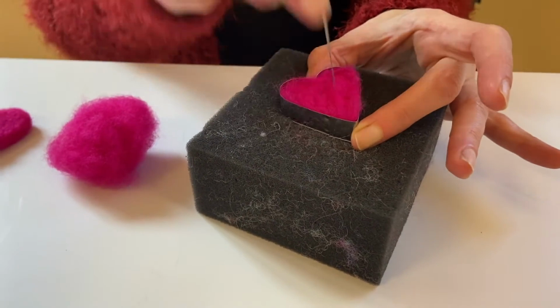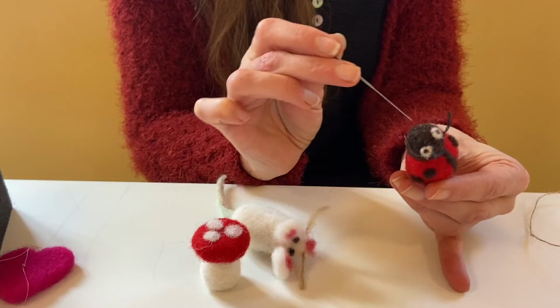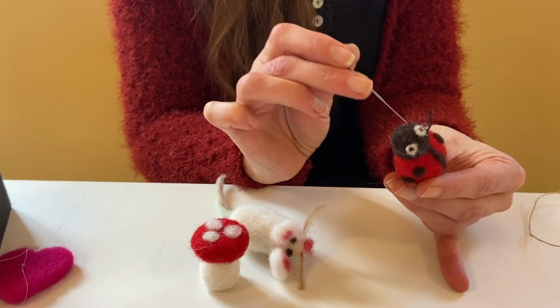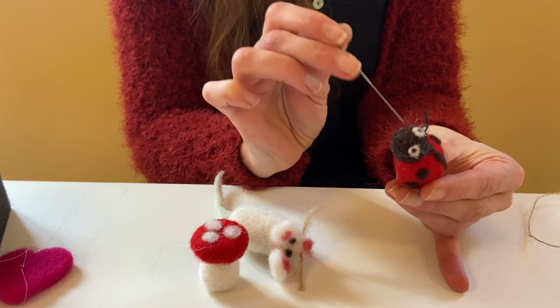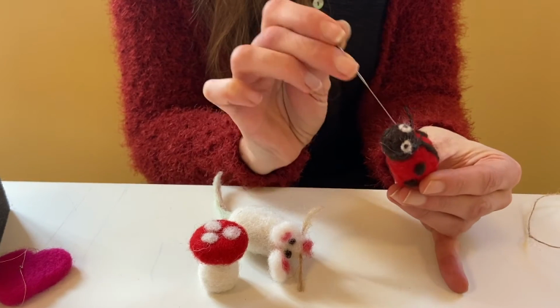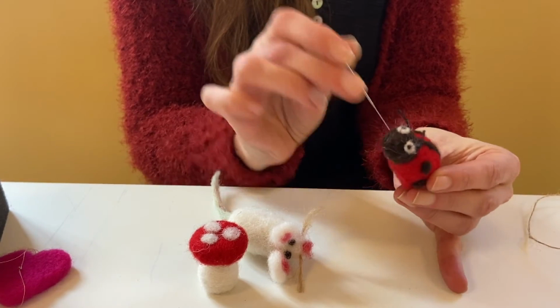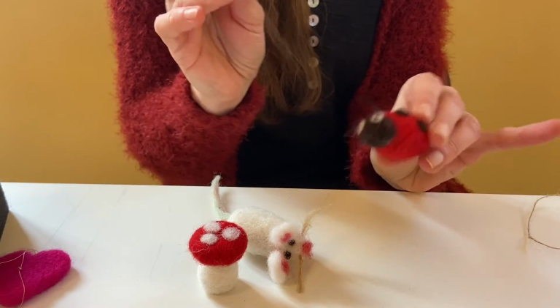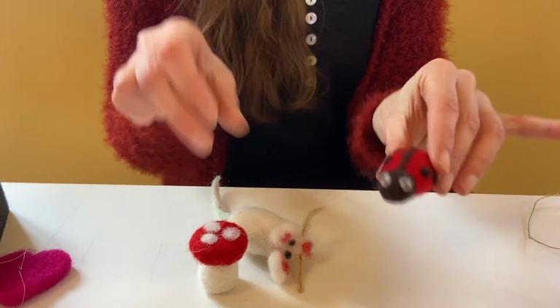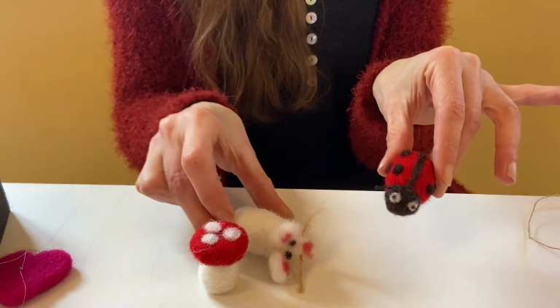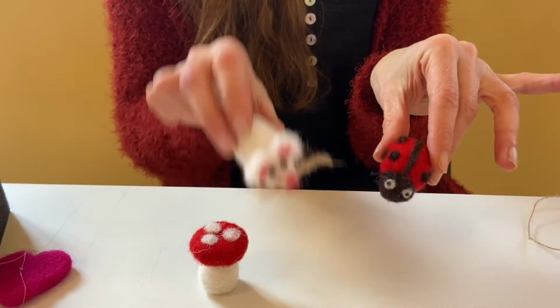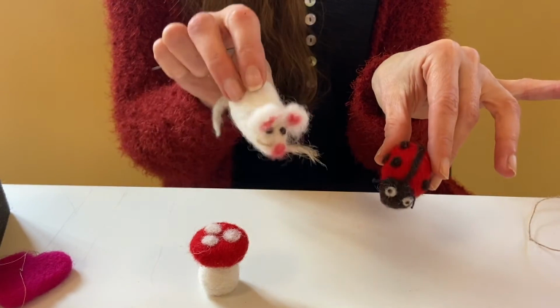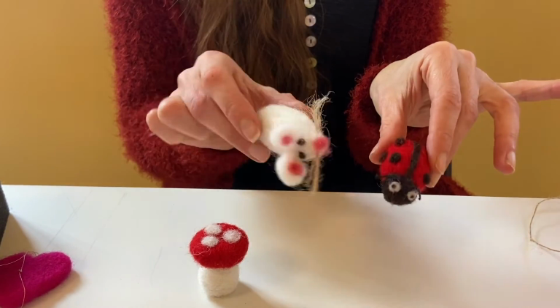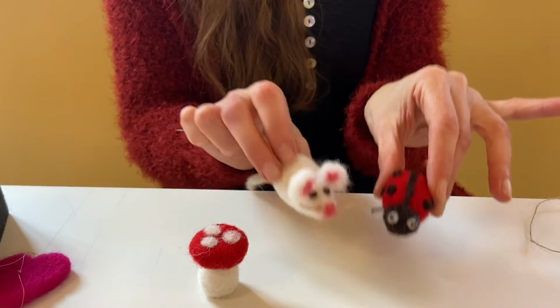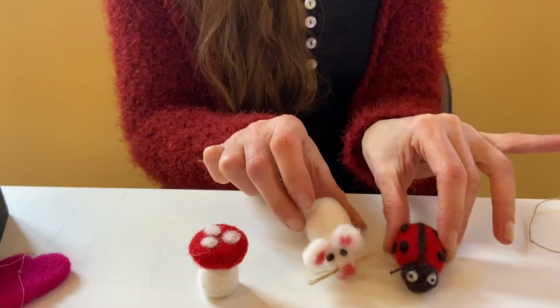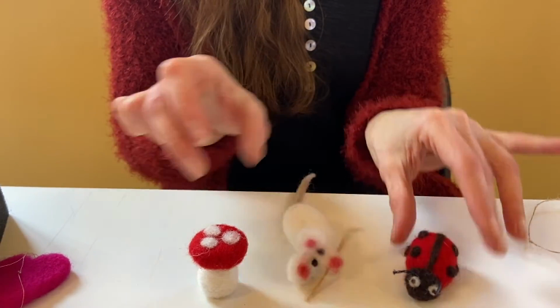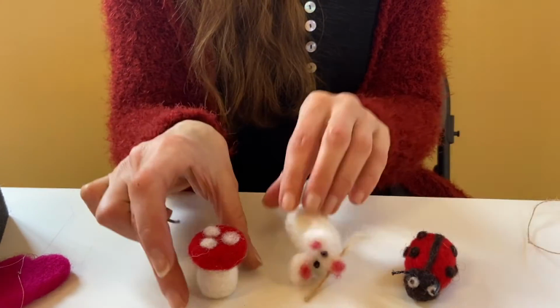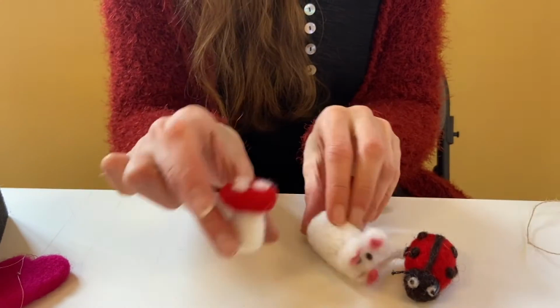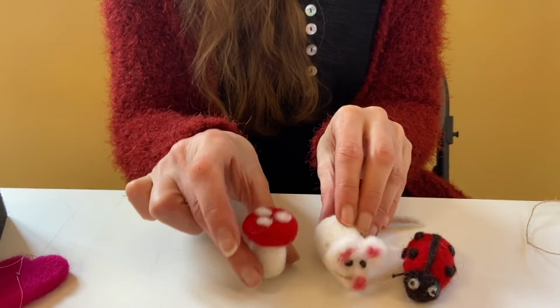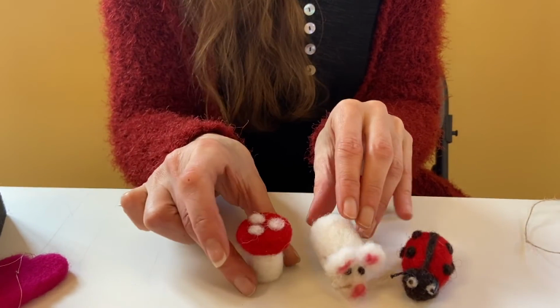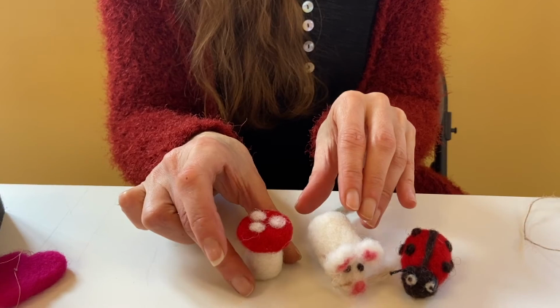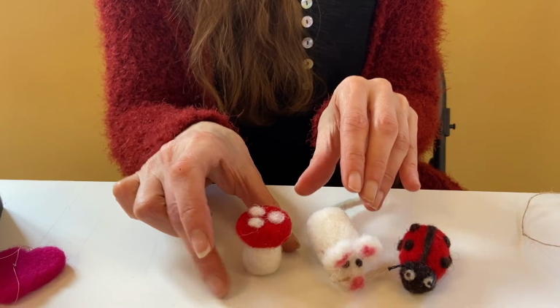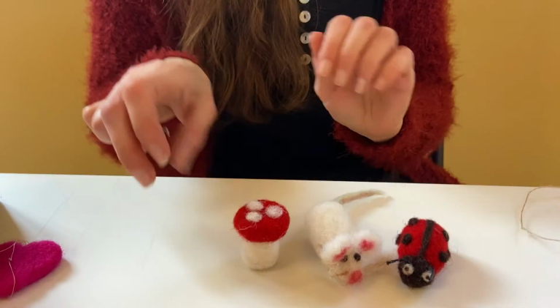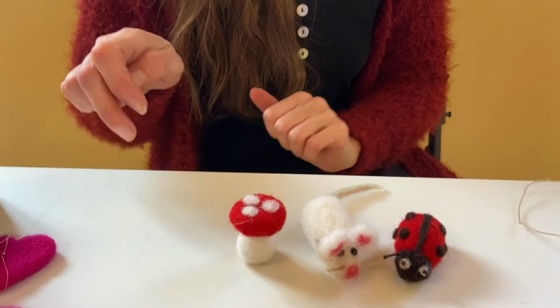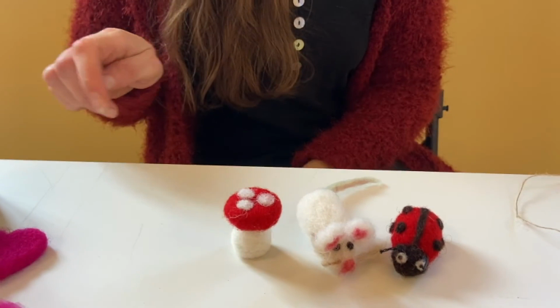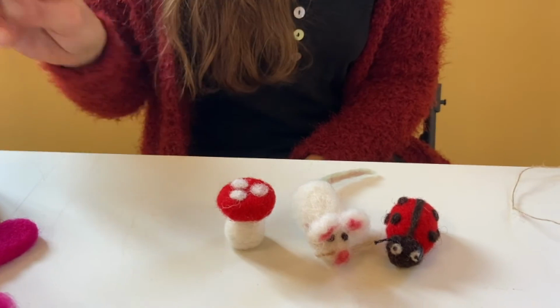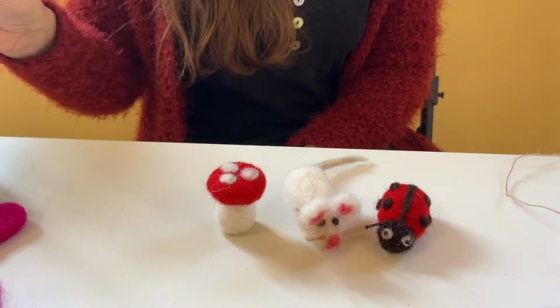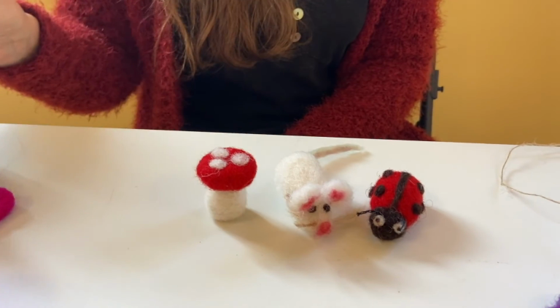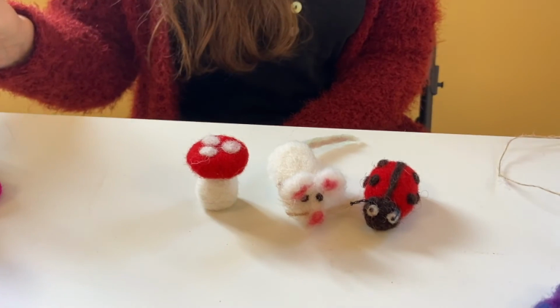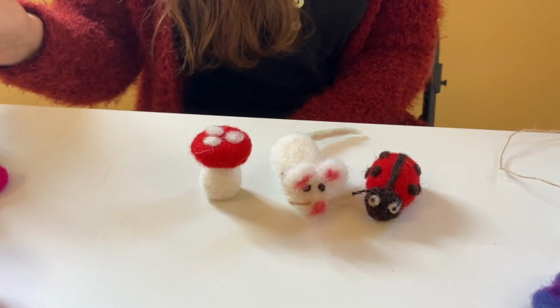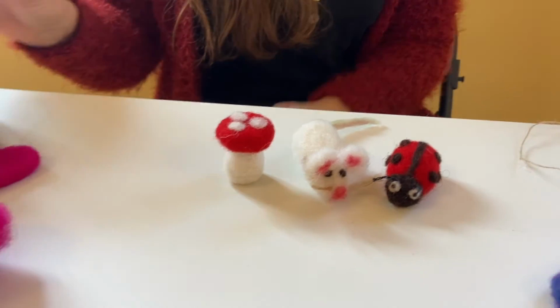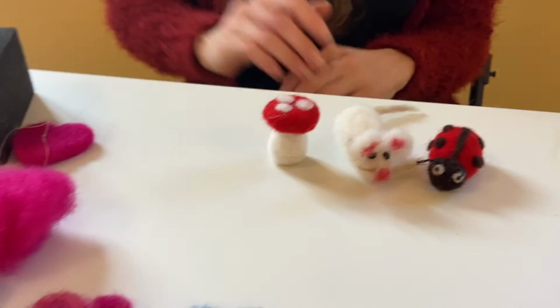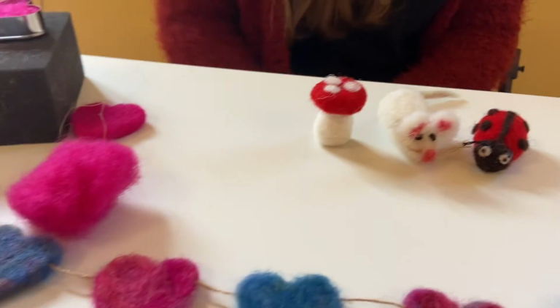Then you can move into 3D, and make little animals, or basically whatever you like. It's just like sculpting with wool.